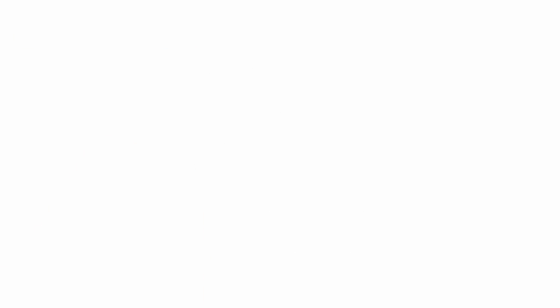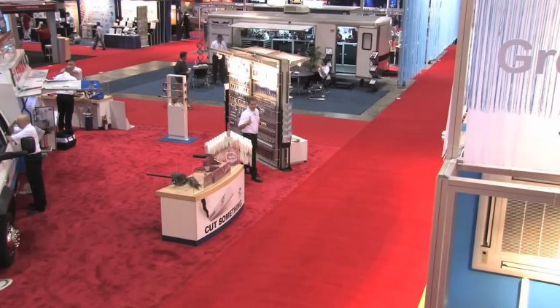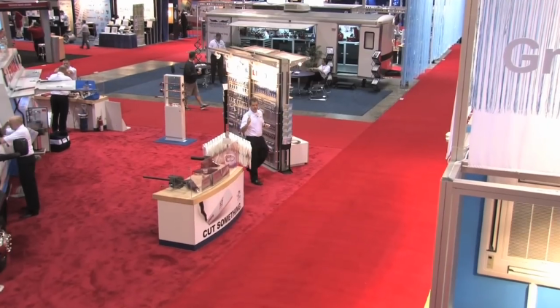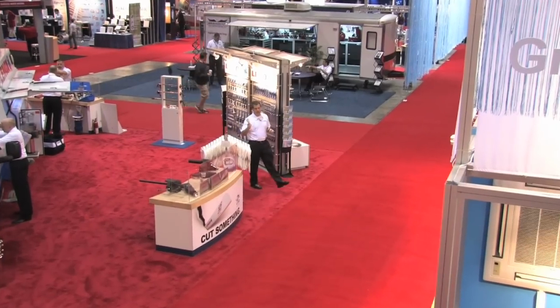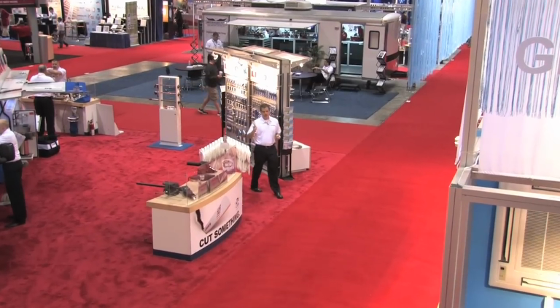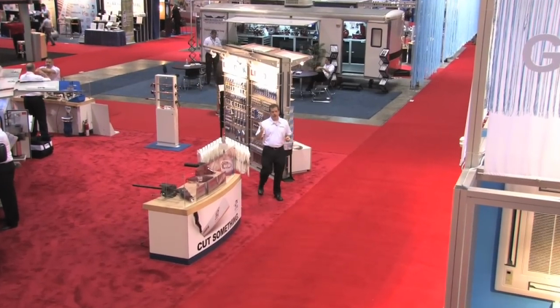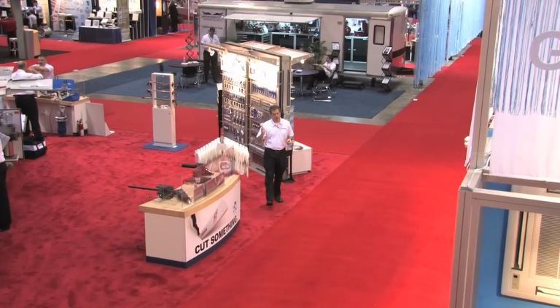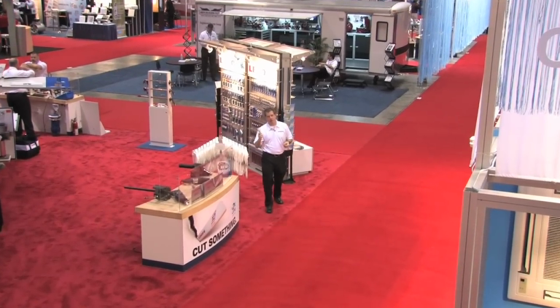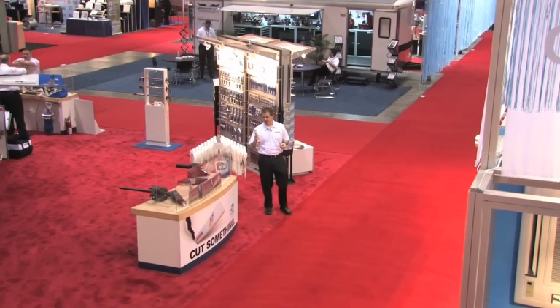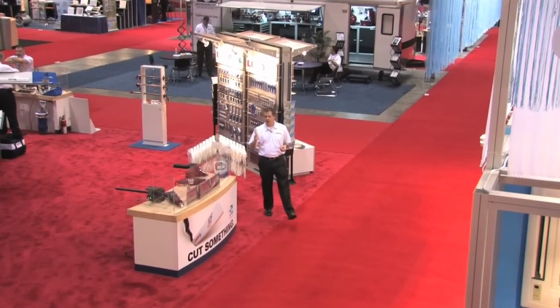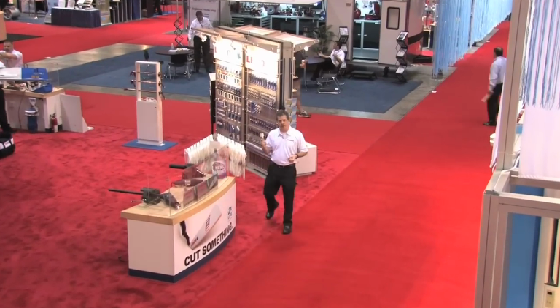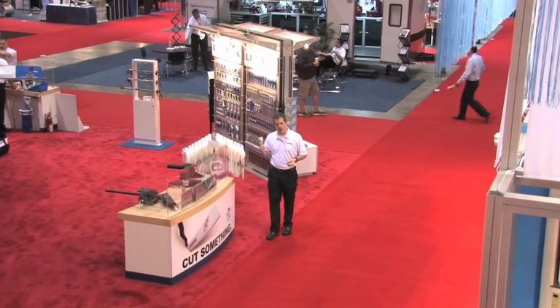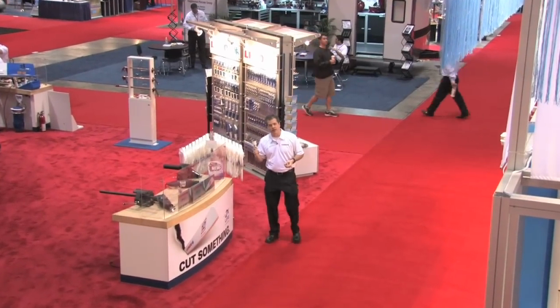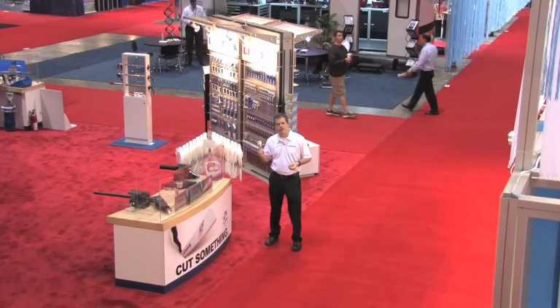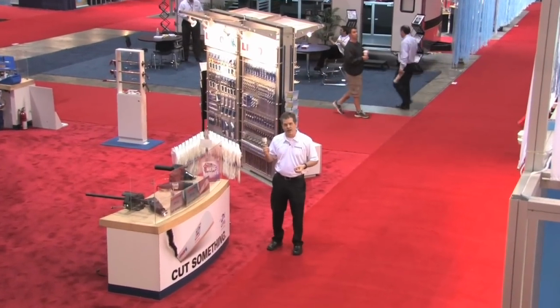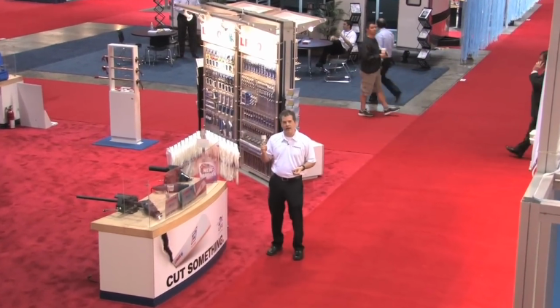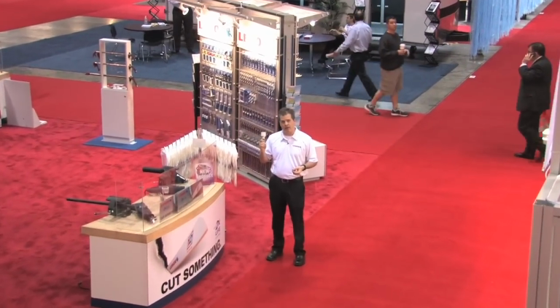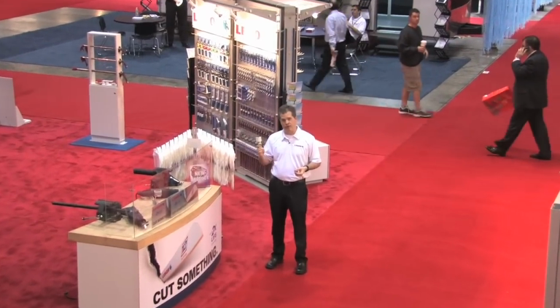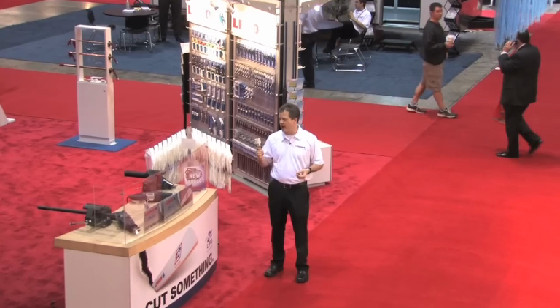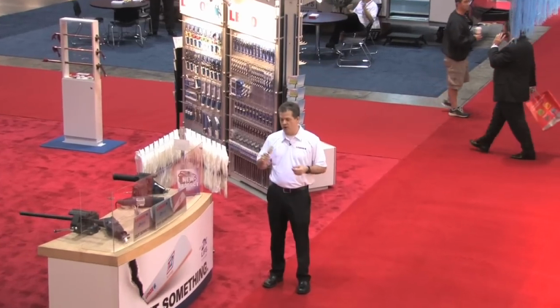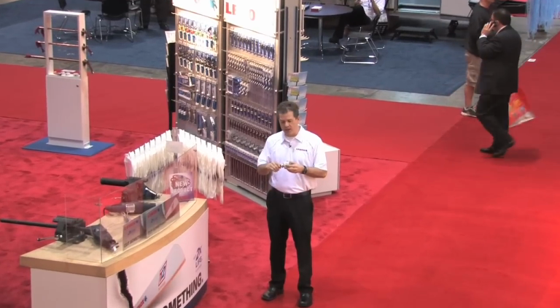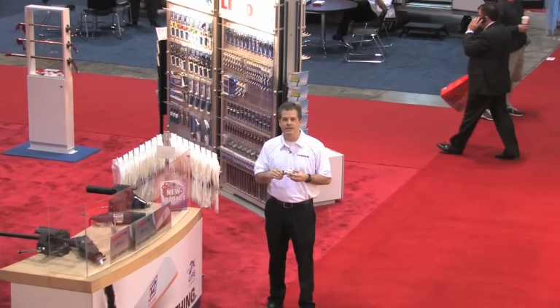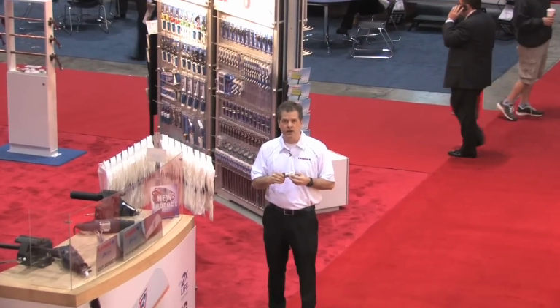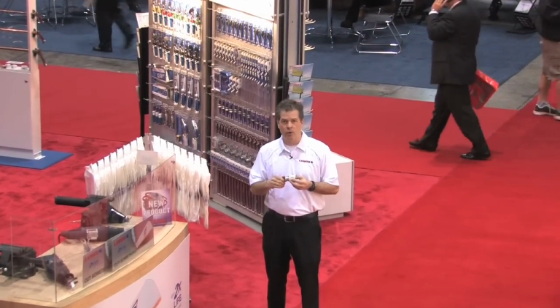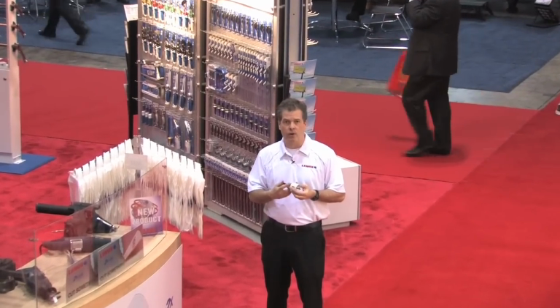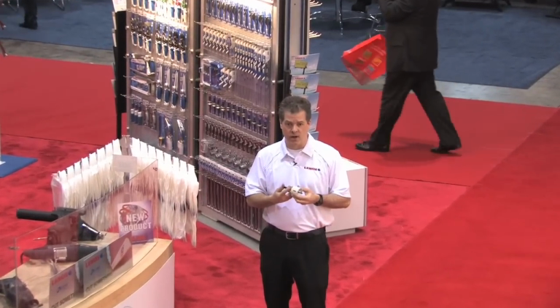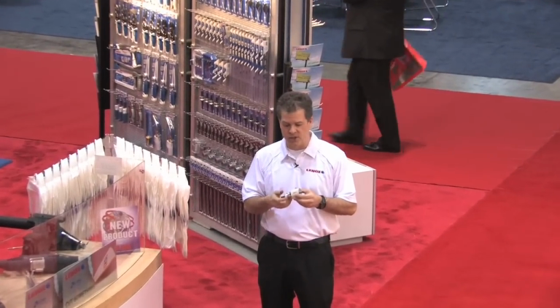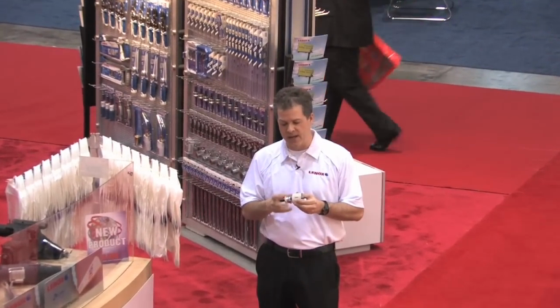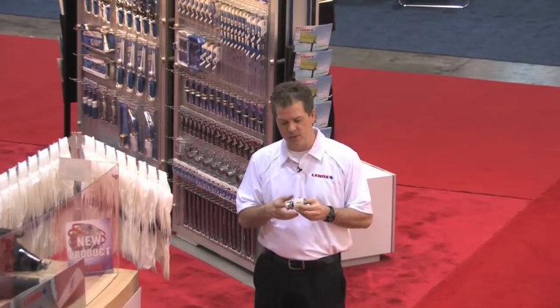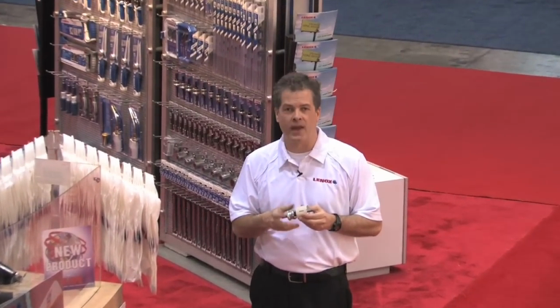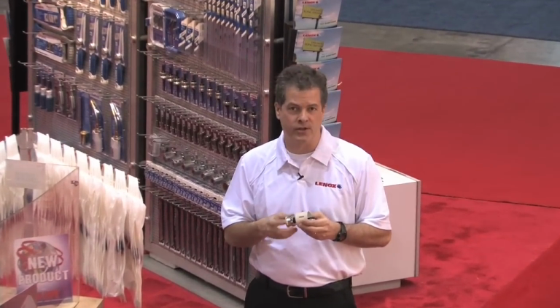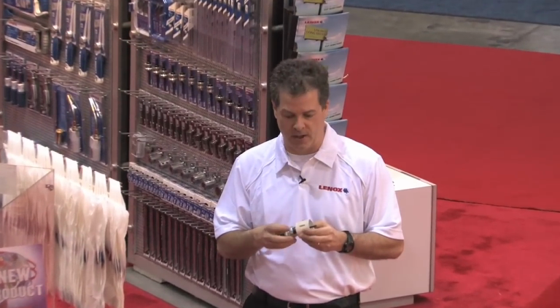Lennox introduced the Snapback quick change arbor system to help plumbers, electricians, HVAC, and contractors quickly and easily remove their hole saw to switch out sizes or to help eject plugs.